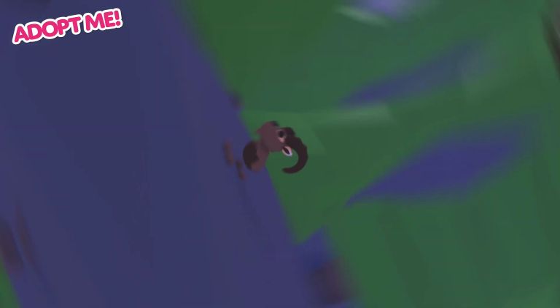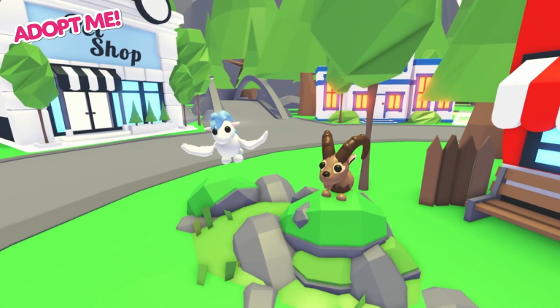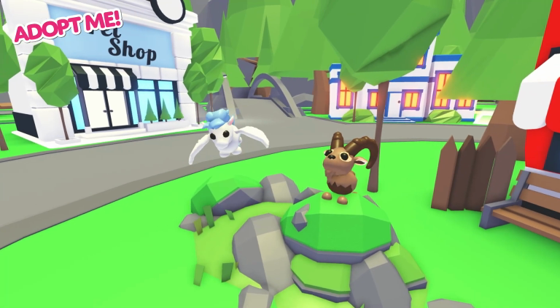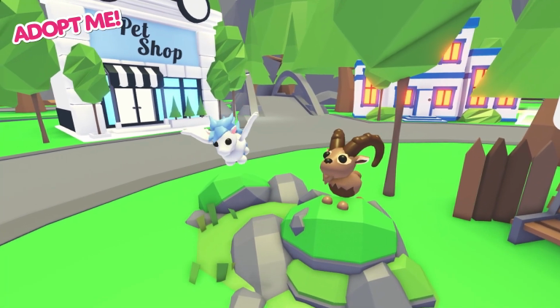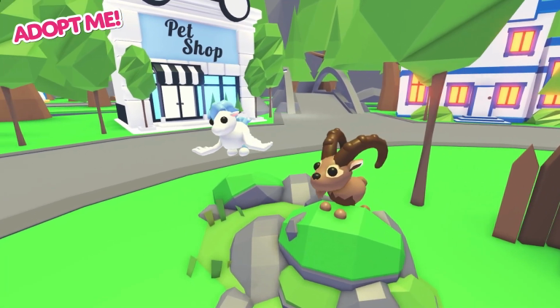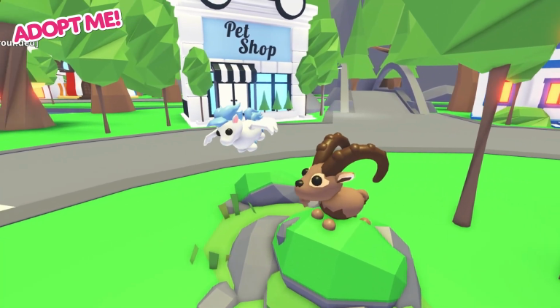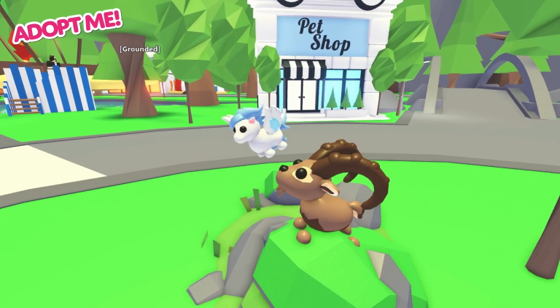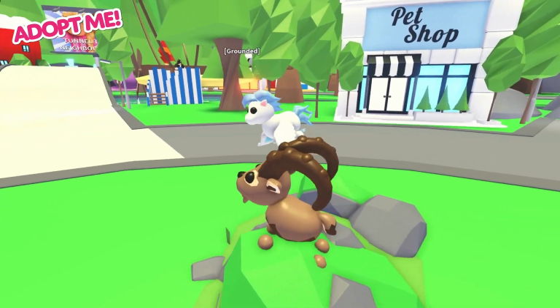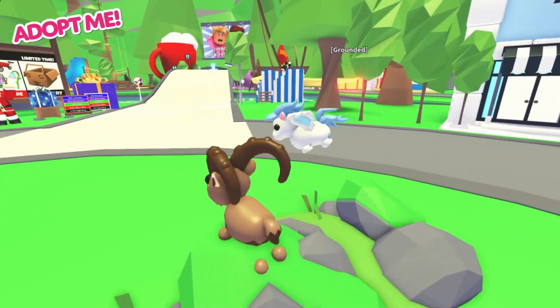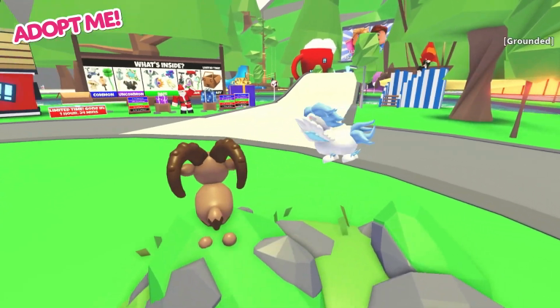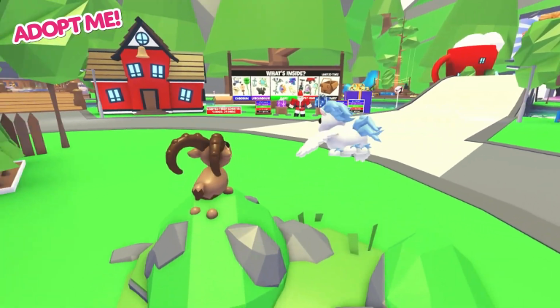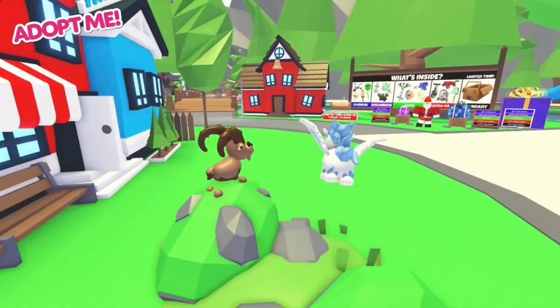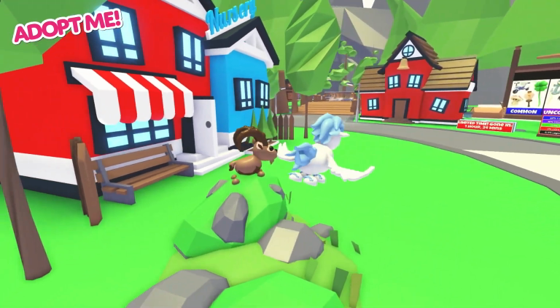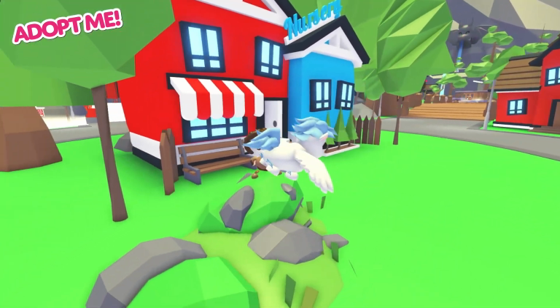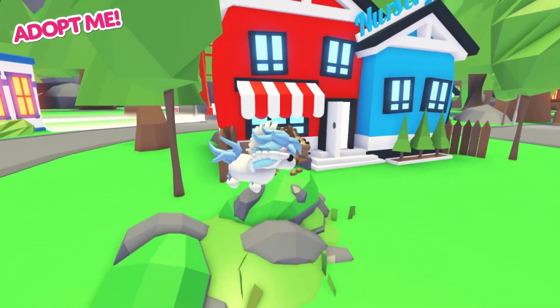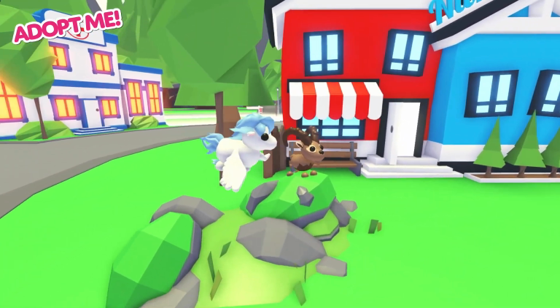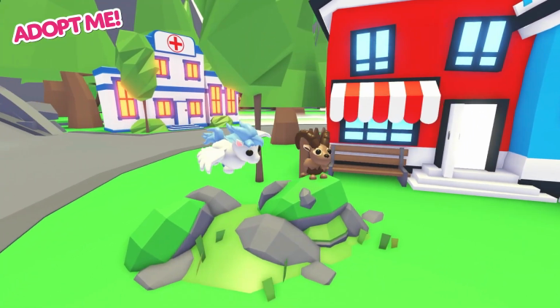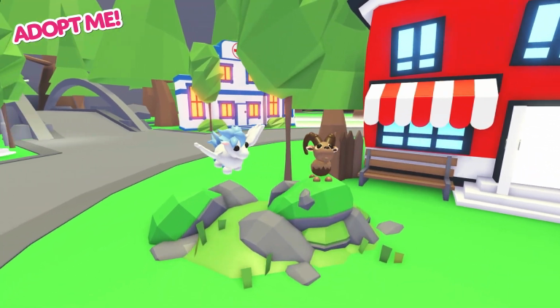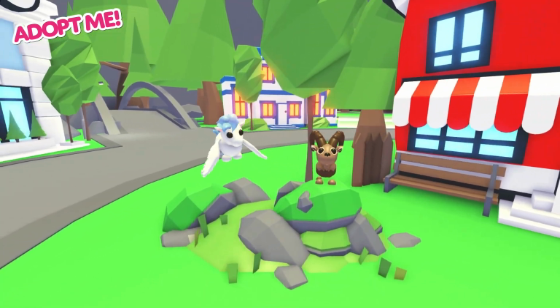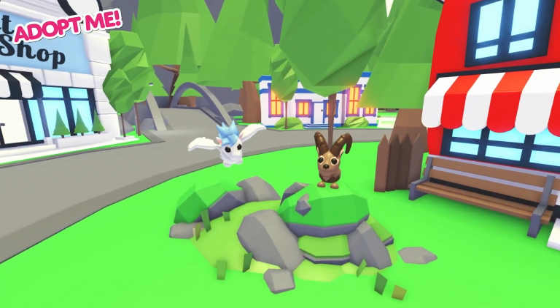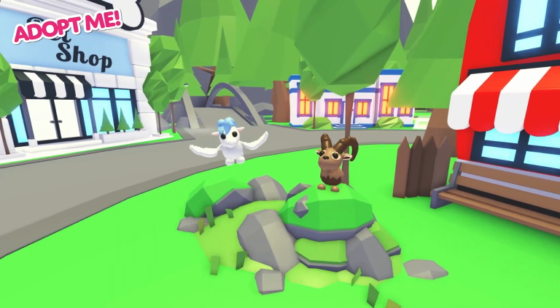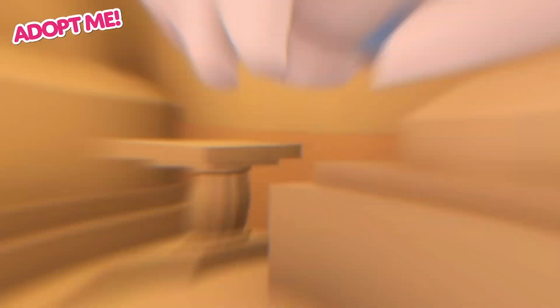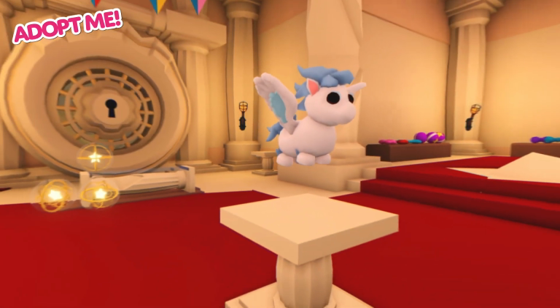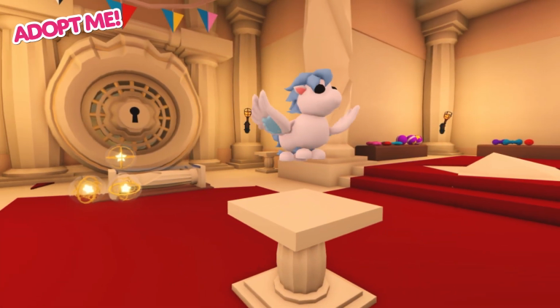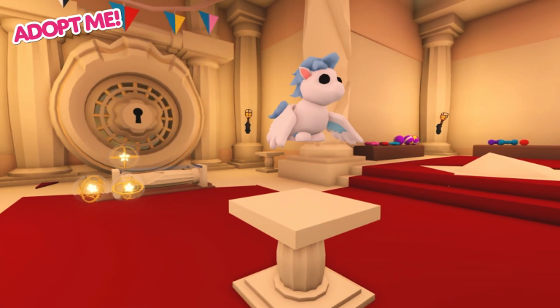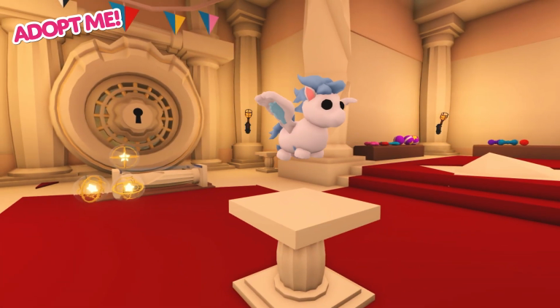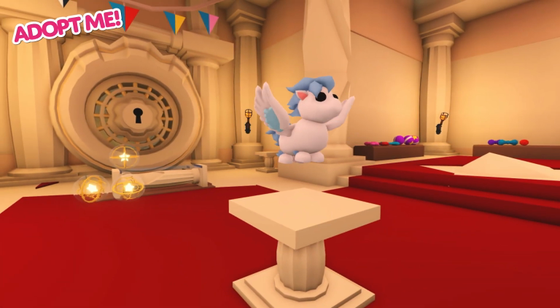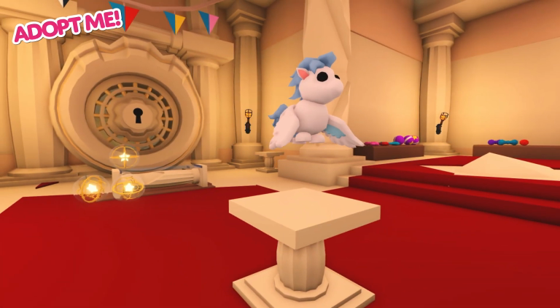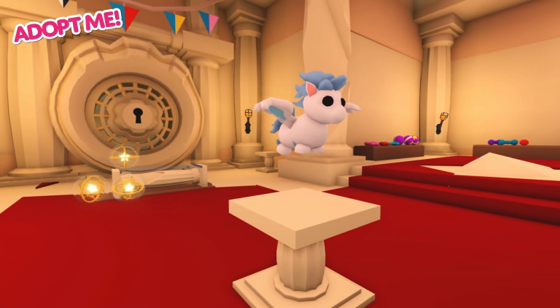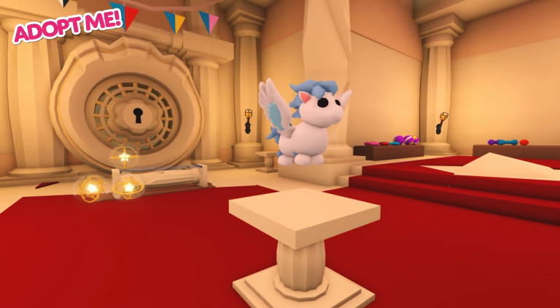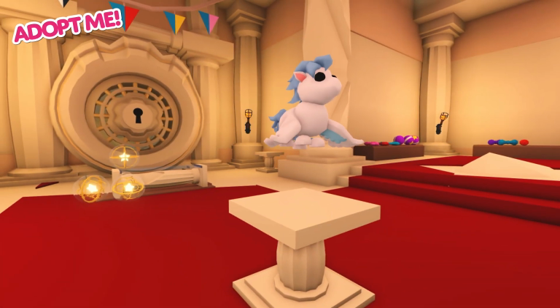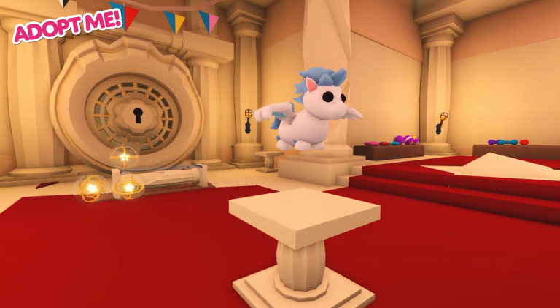You'll be able to find both the legendary Winged Horse and the rare Ibex outside the nursery, where they're just waiting for you to adopt them. You can also find the Winged Horse on both the shop tab and in the pet shop.